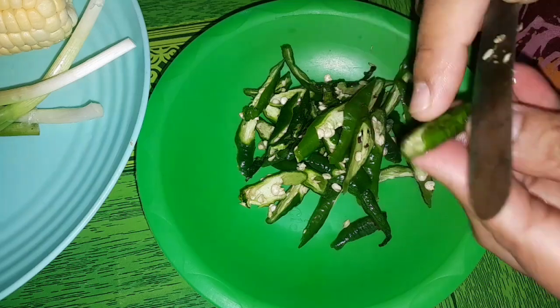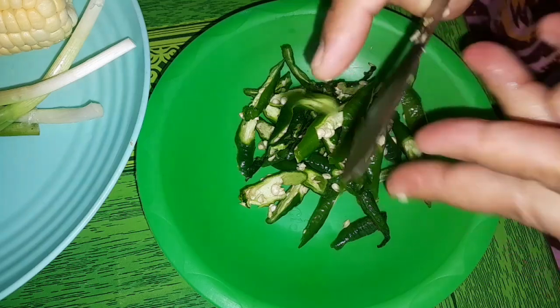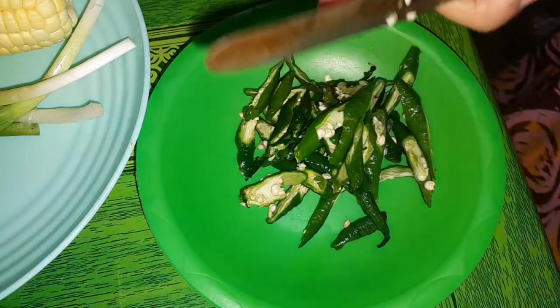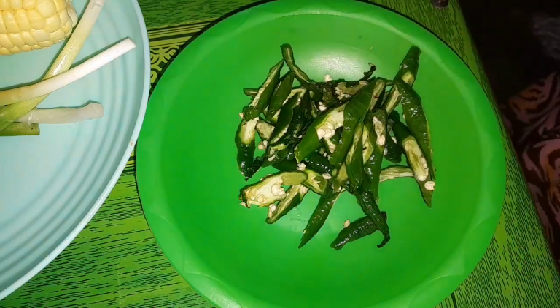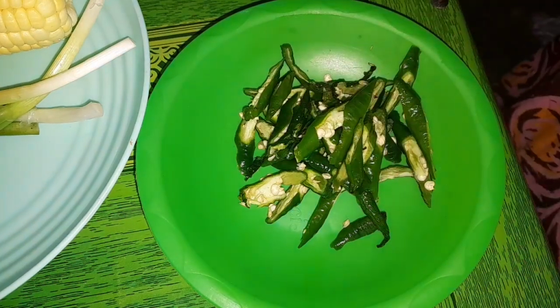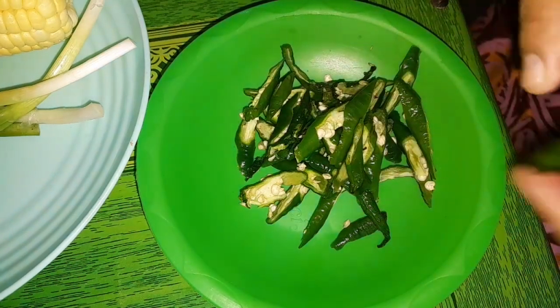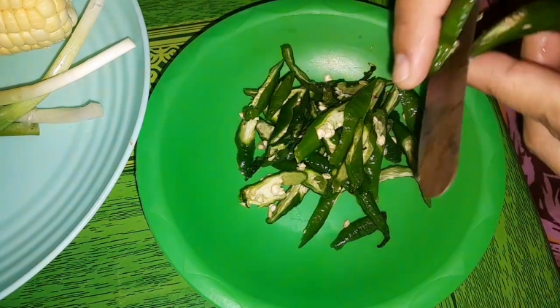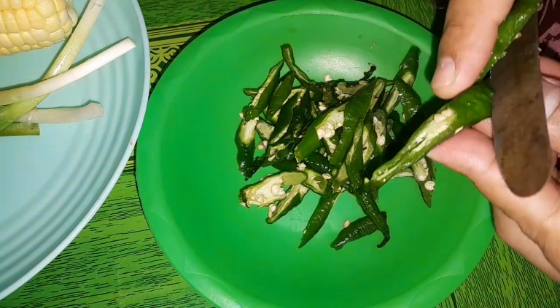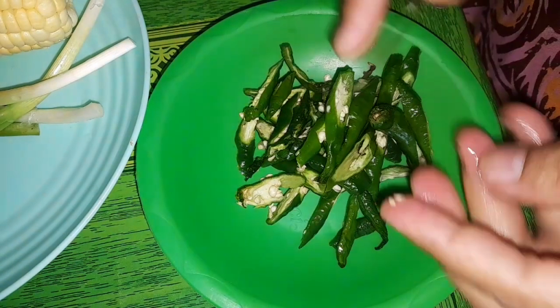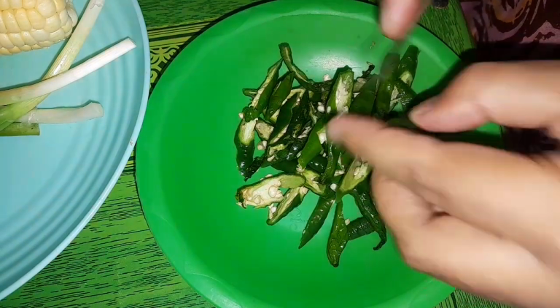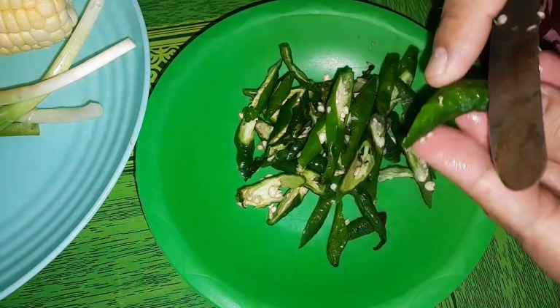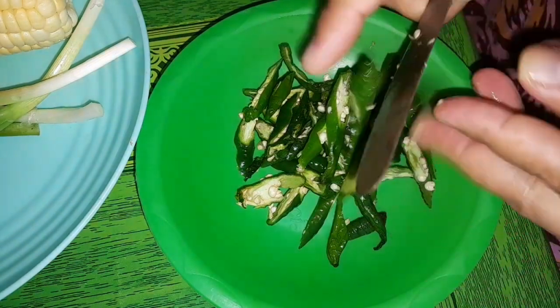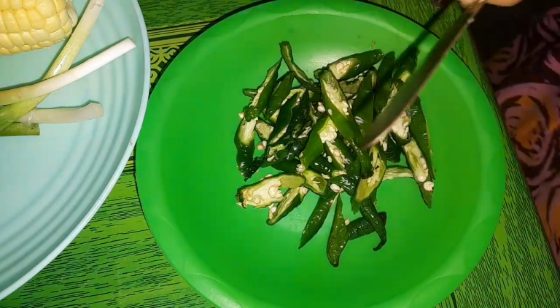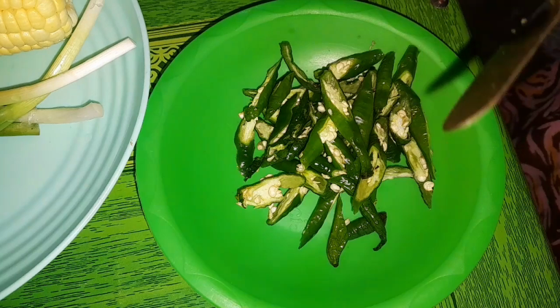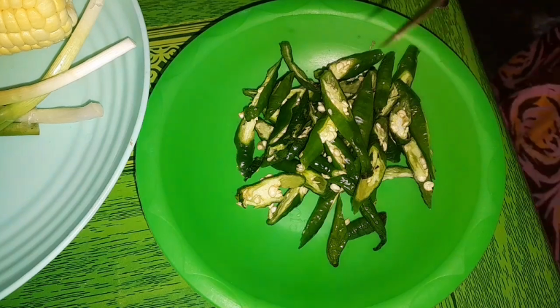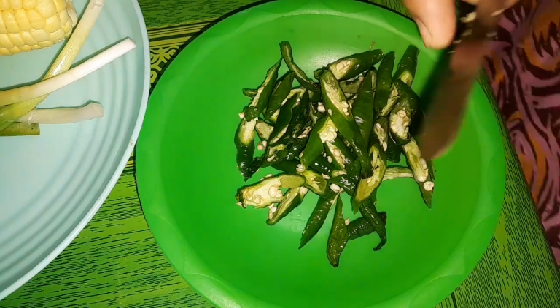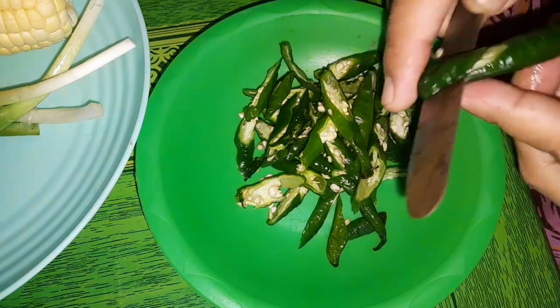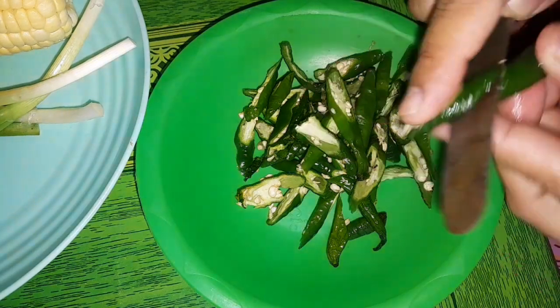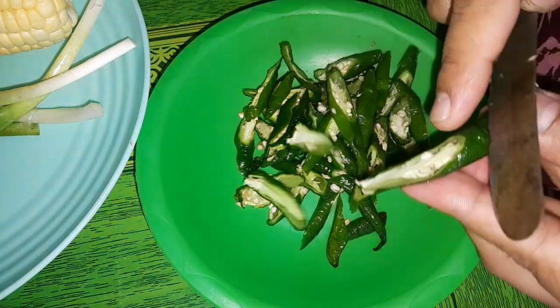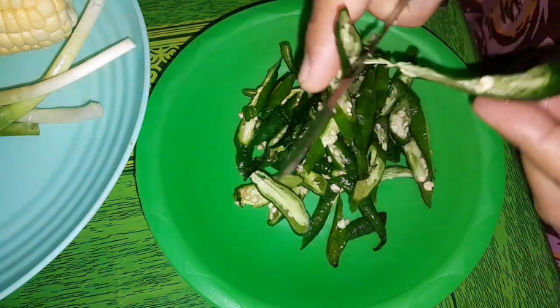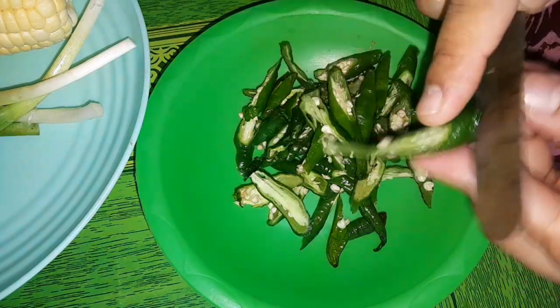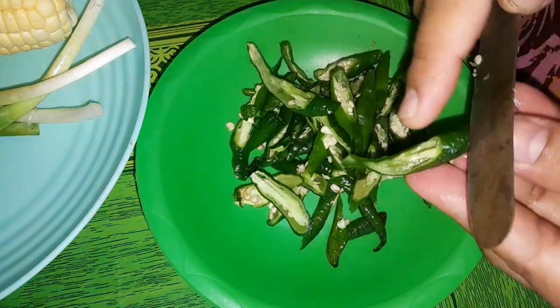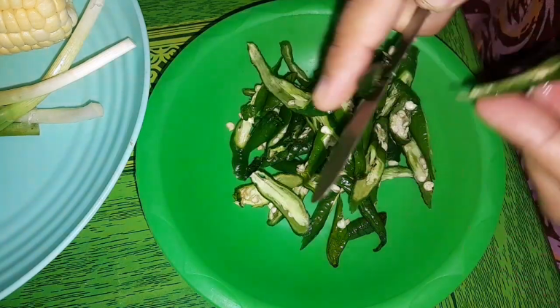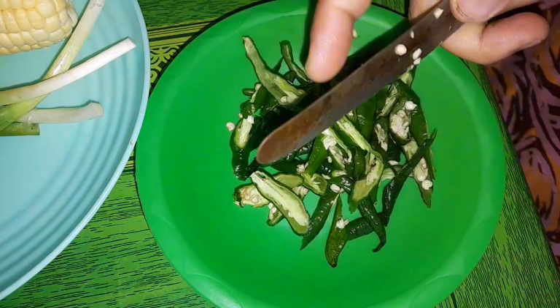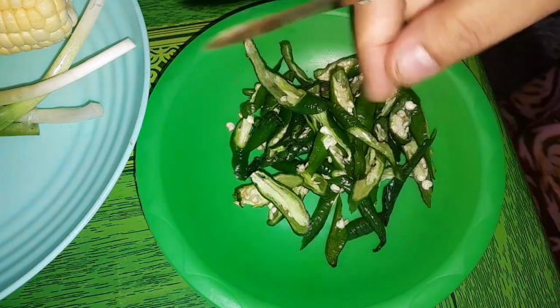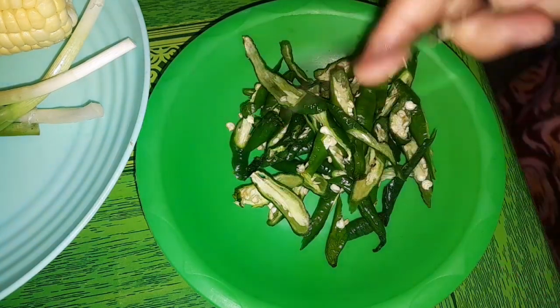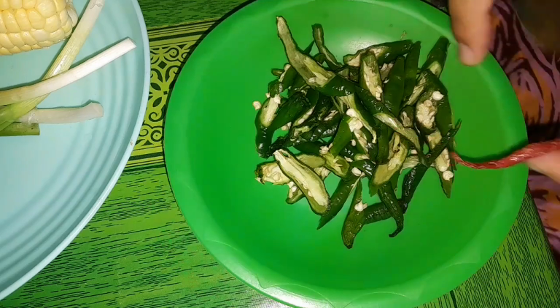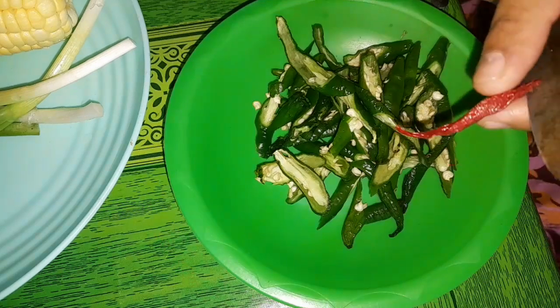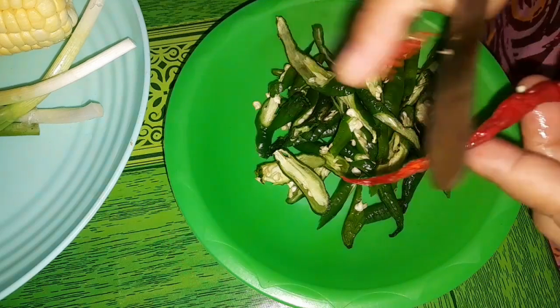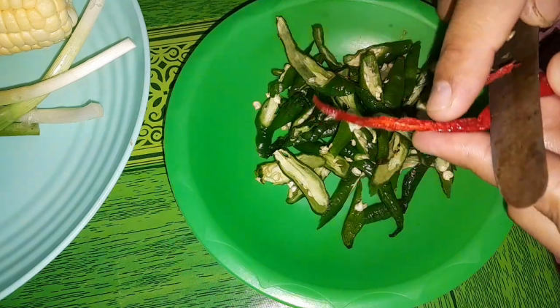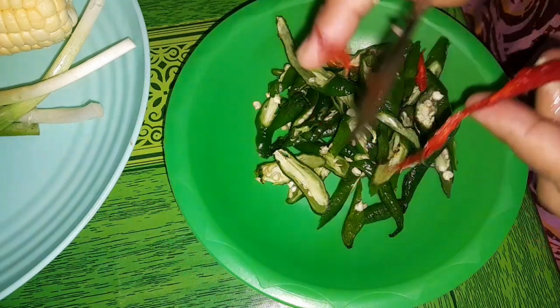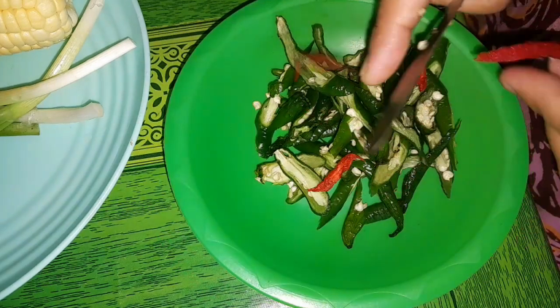Terus nyambel terasi, terus karo iwak asin, terus maning karo gorengan. Kayaknya enak banget lor. Jadi ya, eksekusi langsung baik ya.